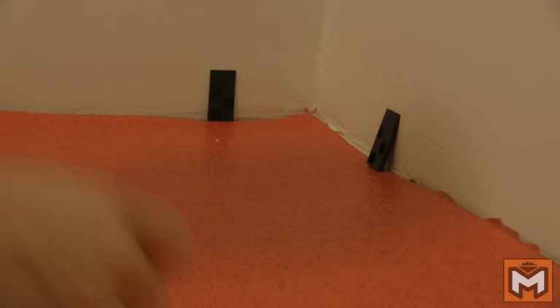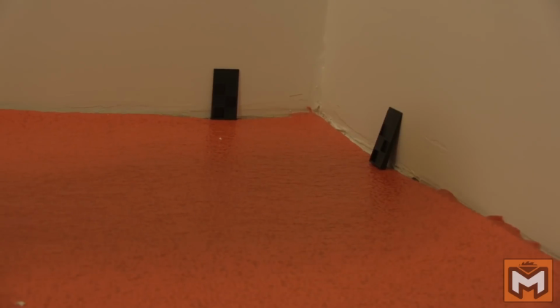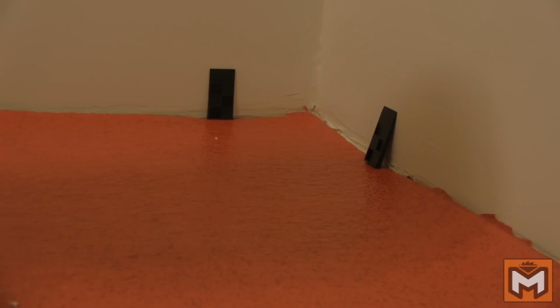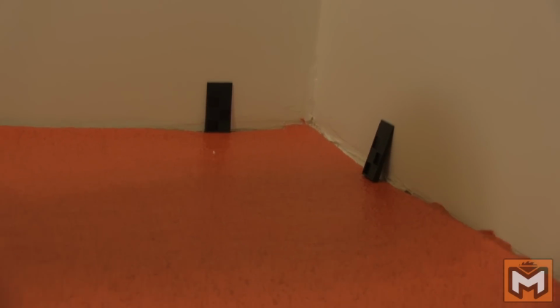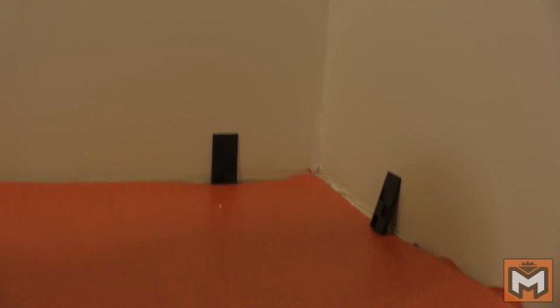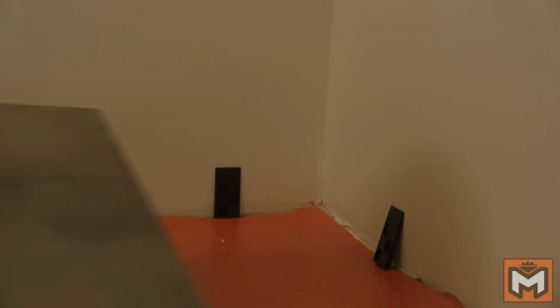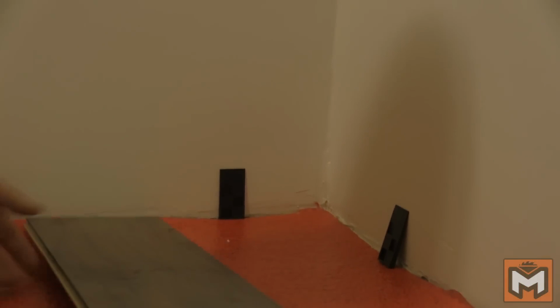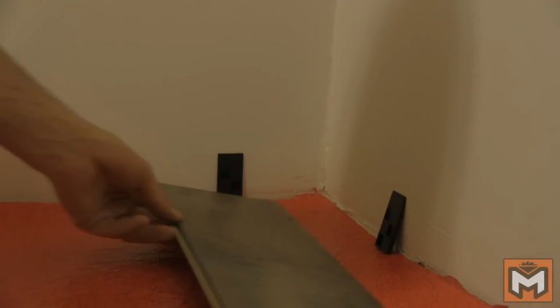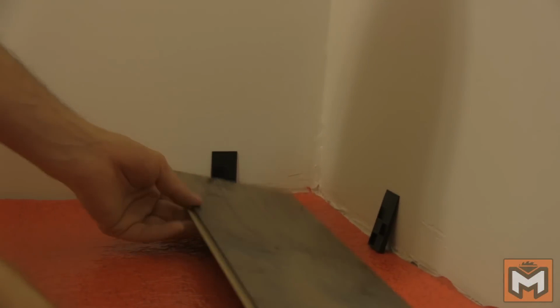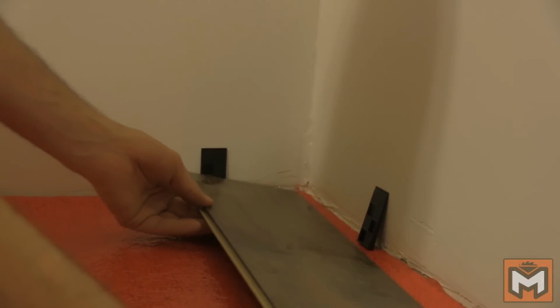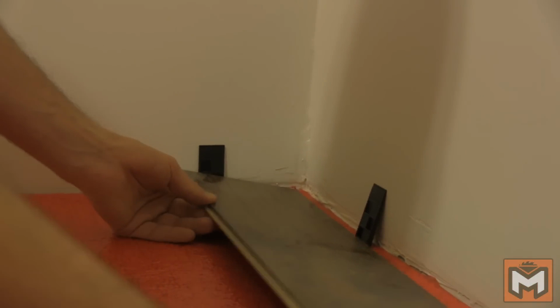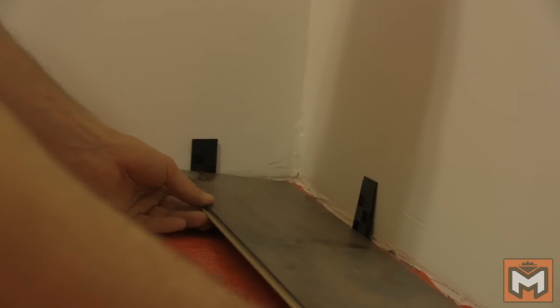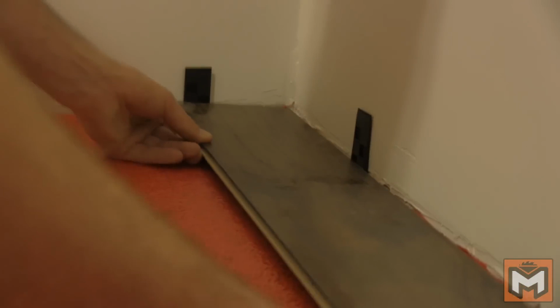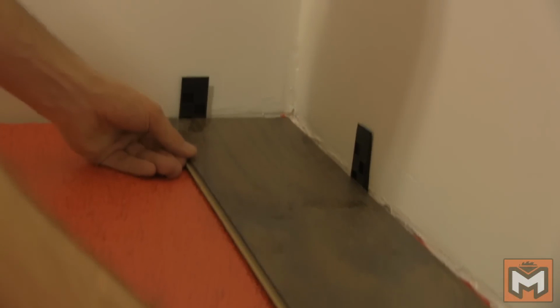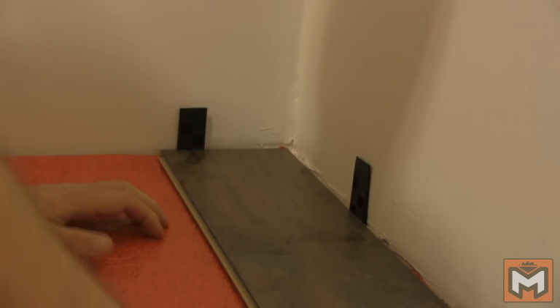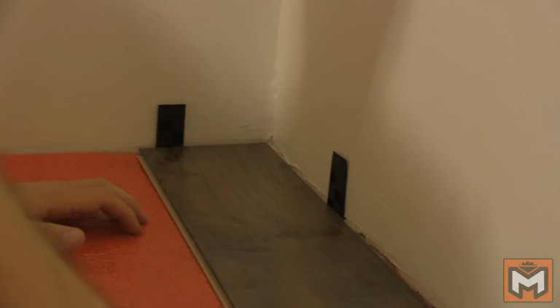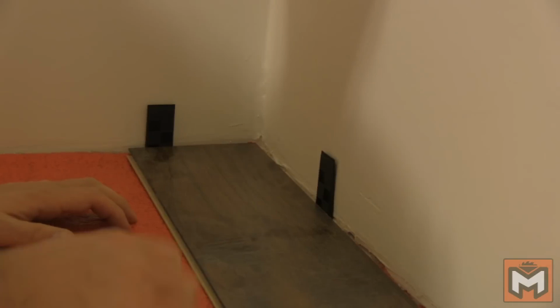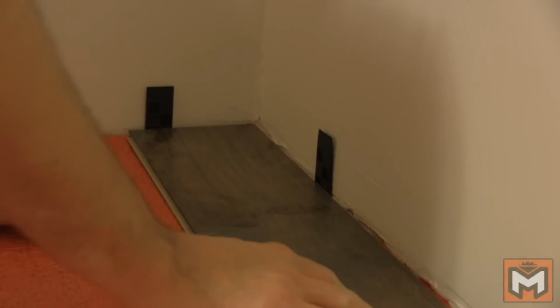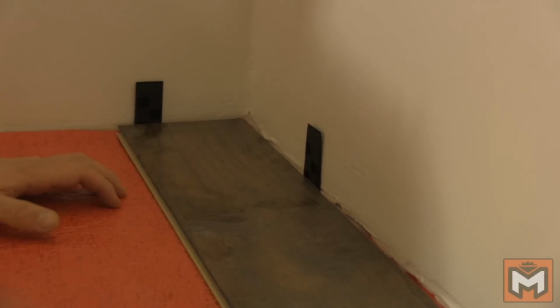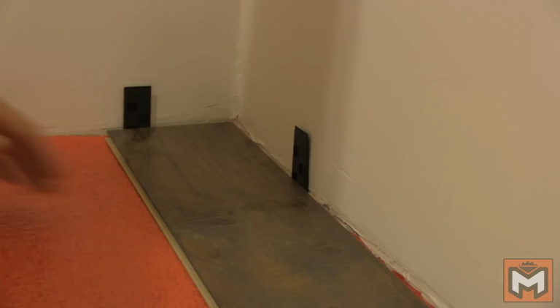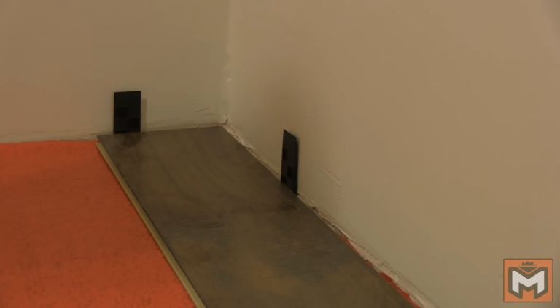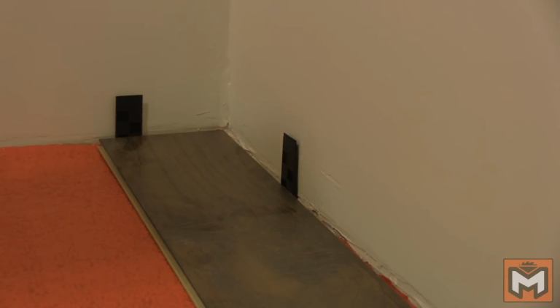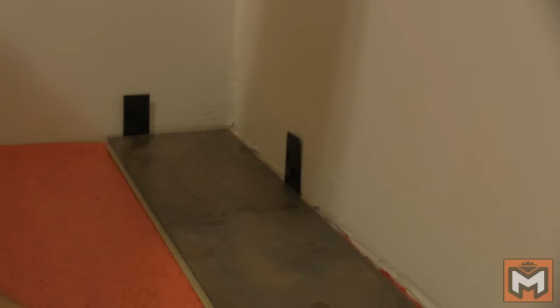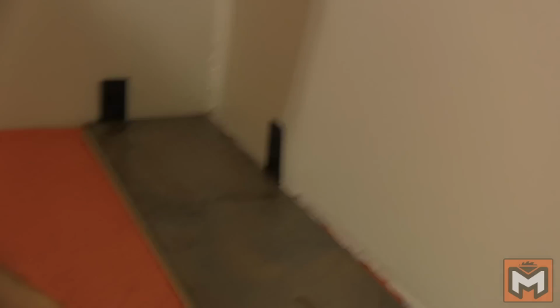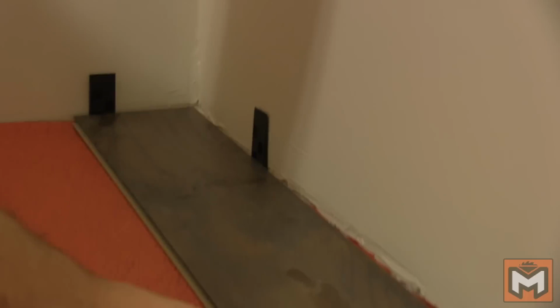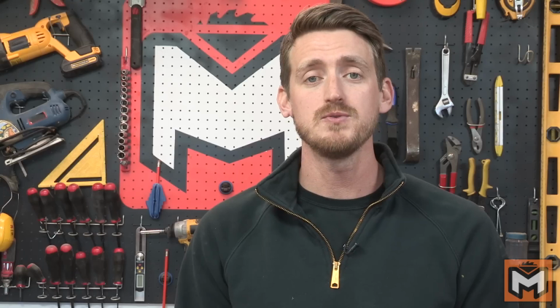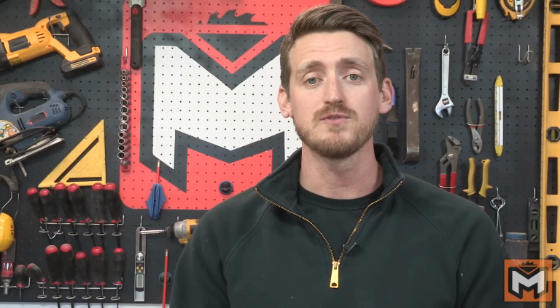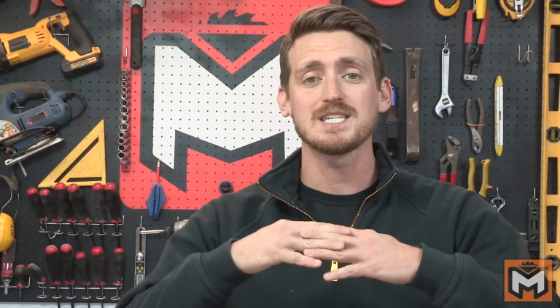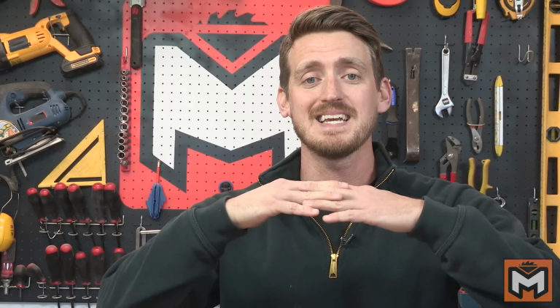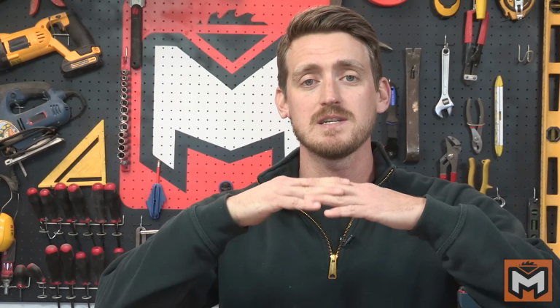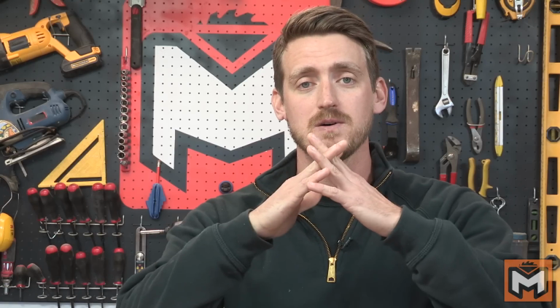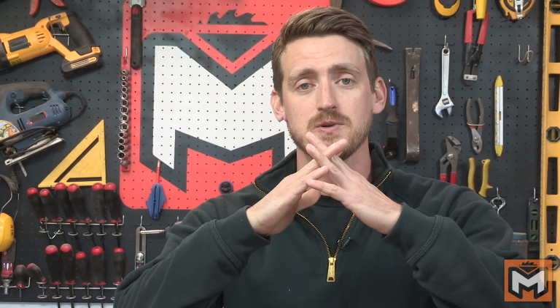Next it's time to lay out the first course. Using a laminate install kit that comes with spacers, I drop a few spacers between the wall and flooring to keep a small gap. It's important to keep the gap to allow the floor to expand and contract. If you don't, the floor can expand and cause it to buckle at the joints.